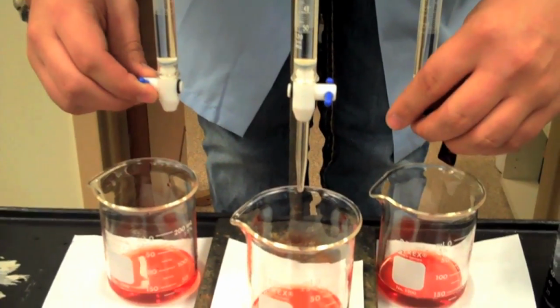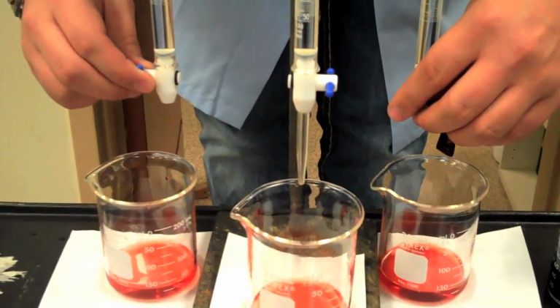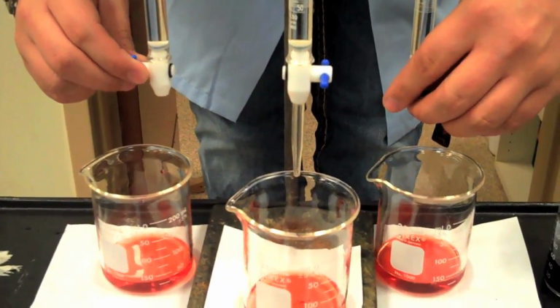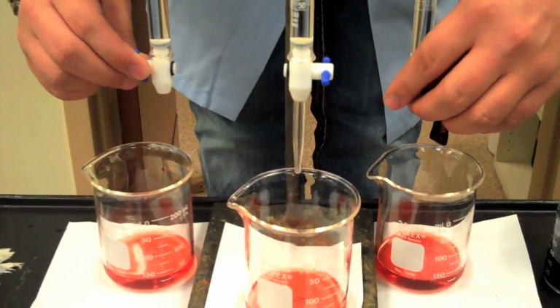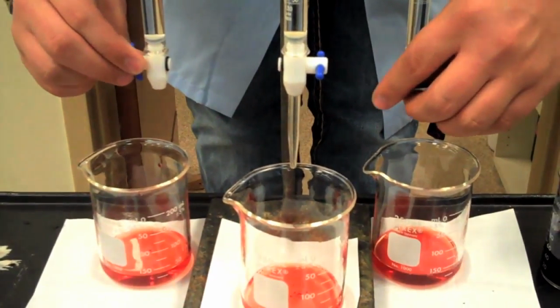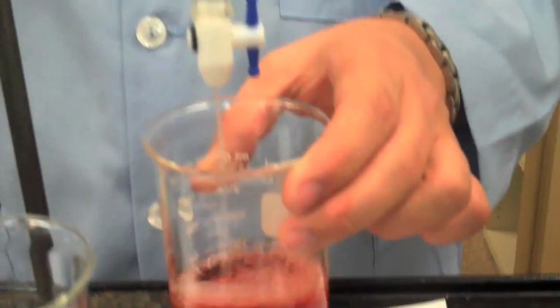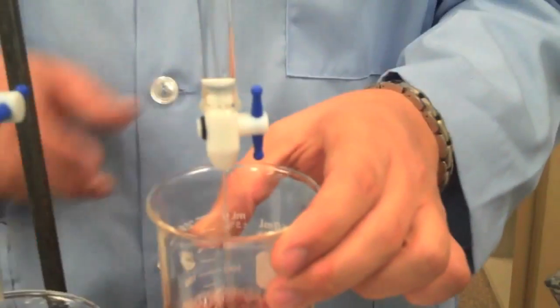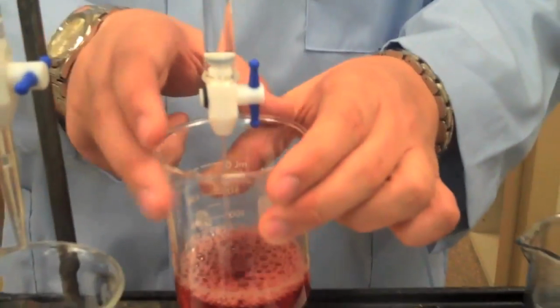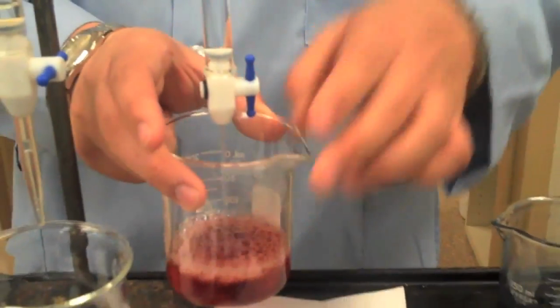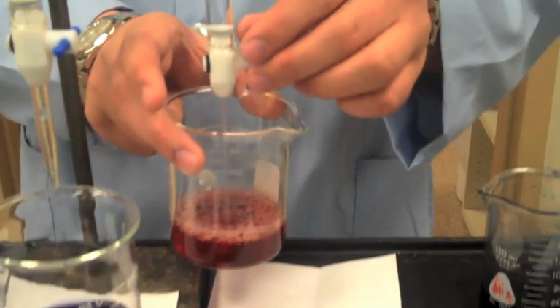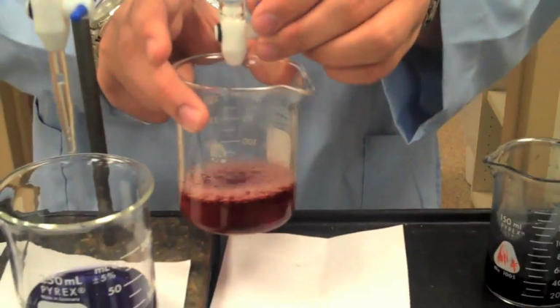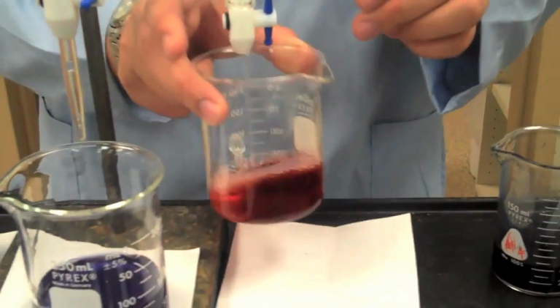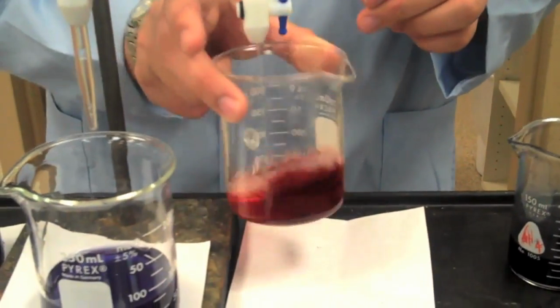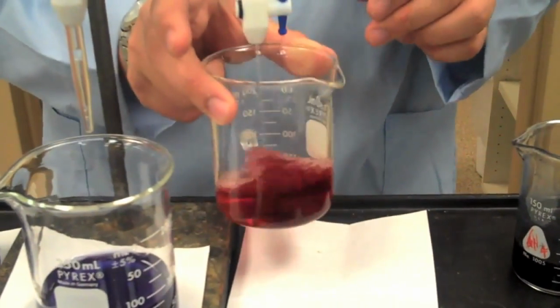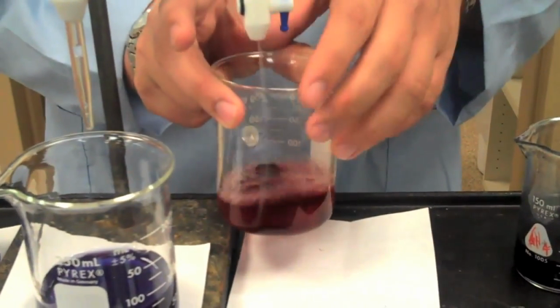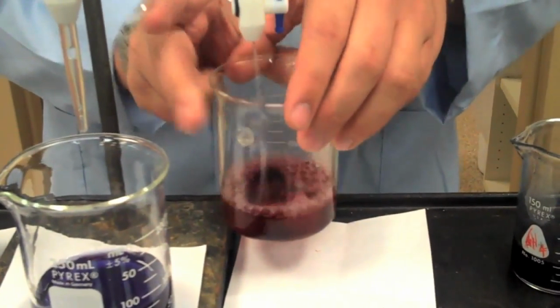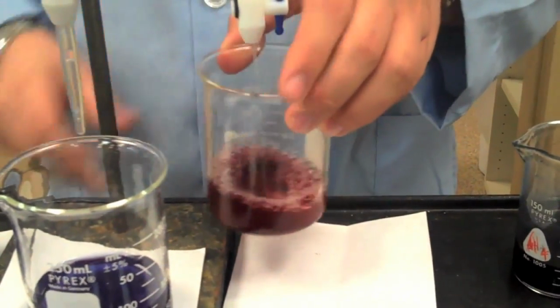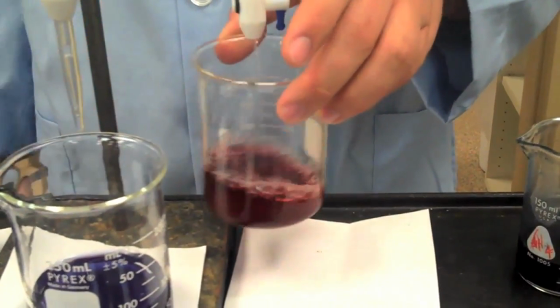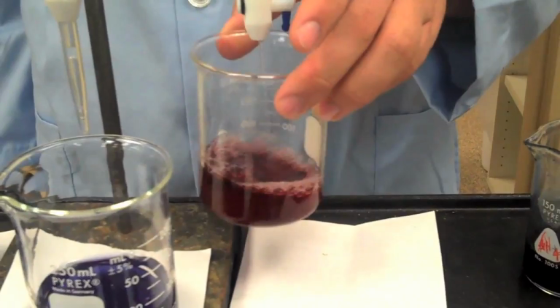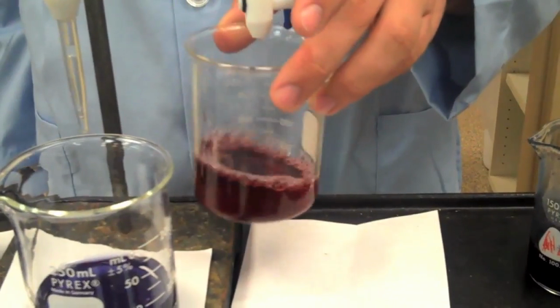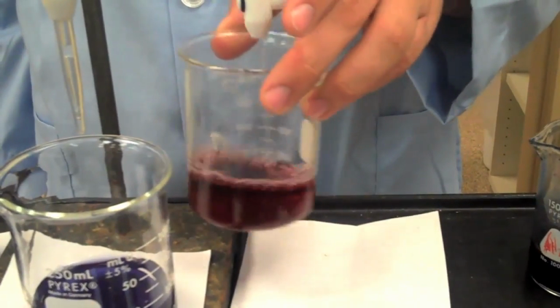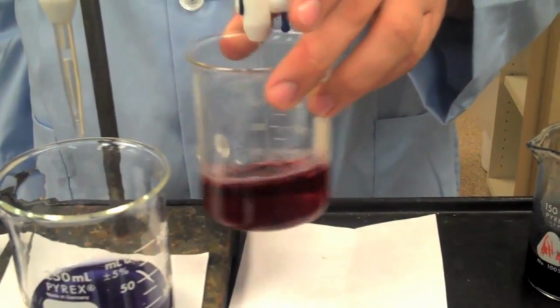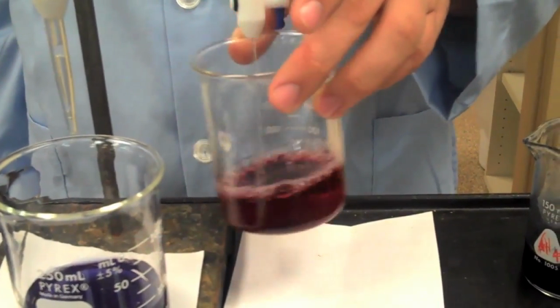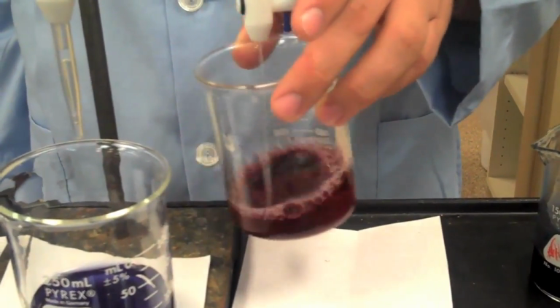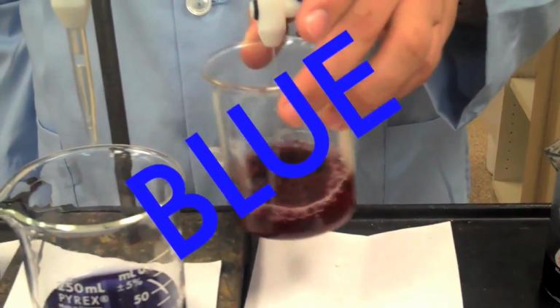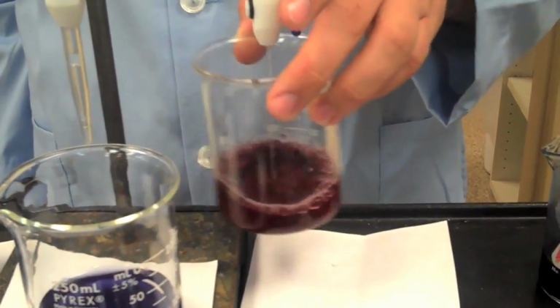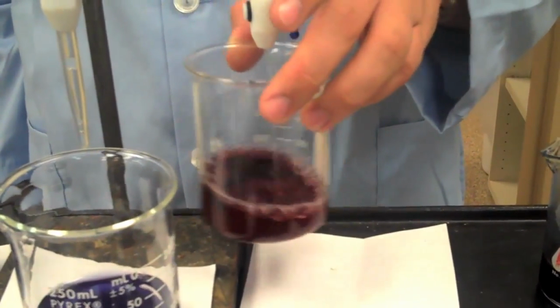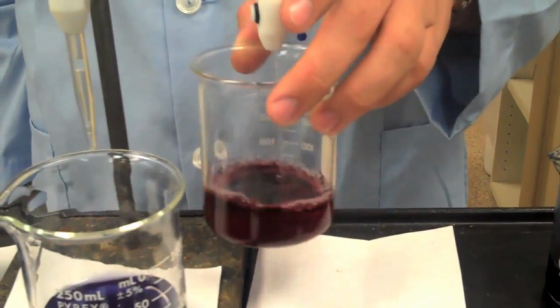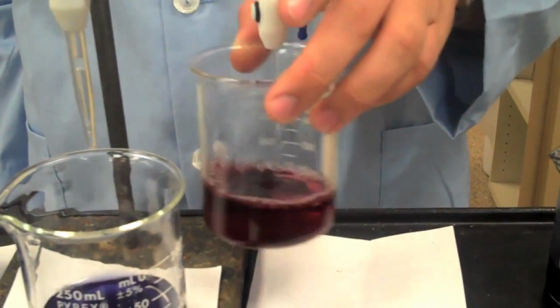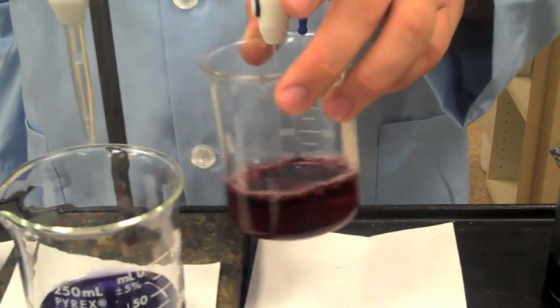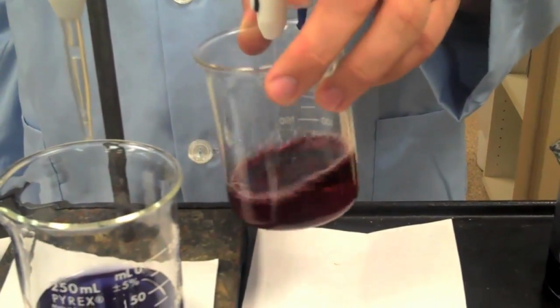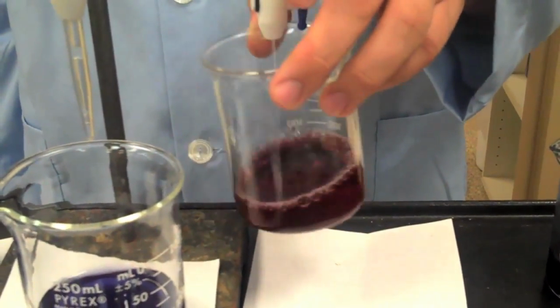This indicator will change colors in different pH ranges. Alizarin begins as a reddish-orange at low pHs, but transforms into a wonderful Kenston blue at high pHs, as demonstrated by my experiment.